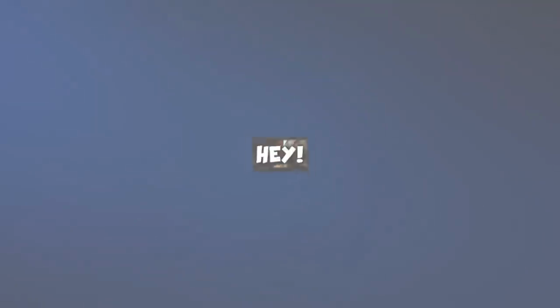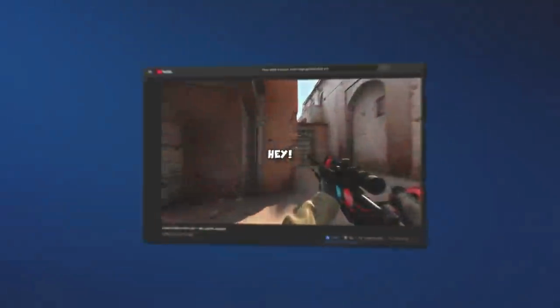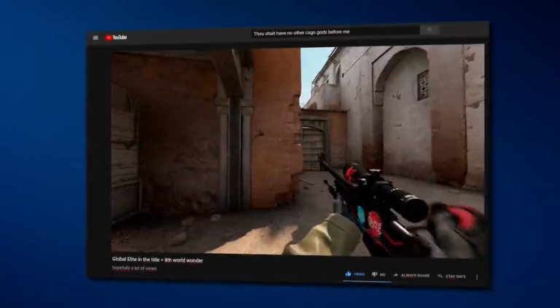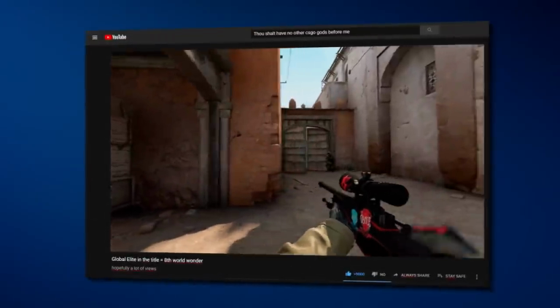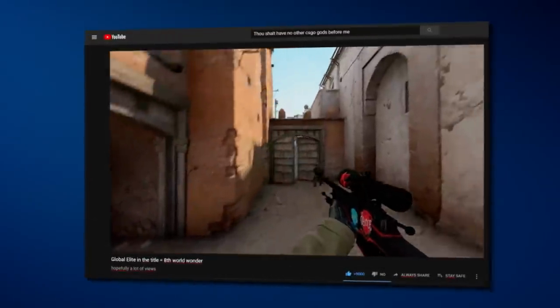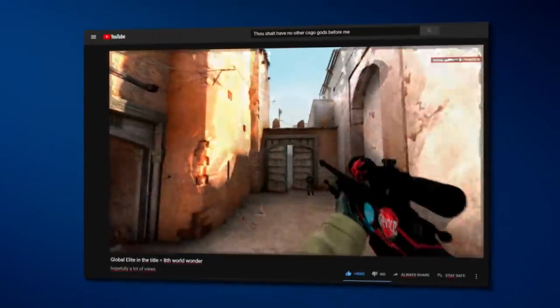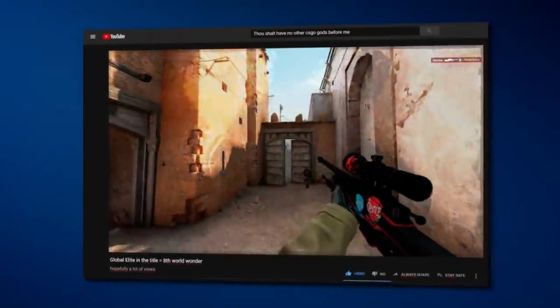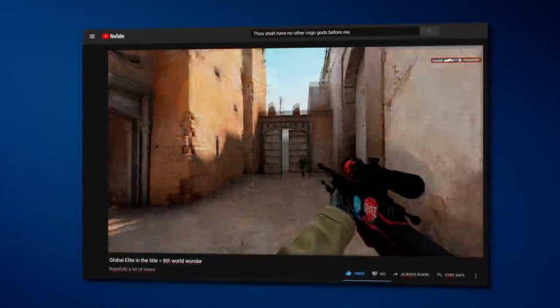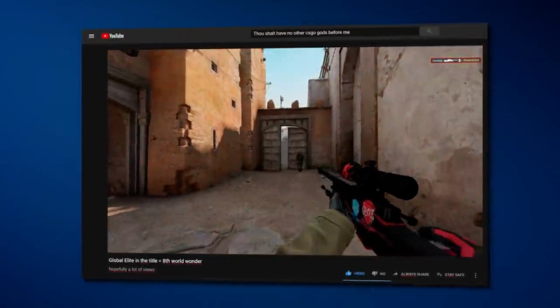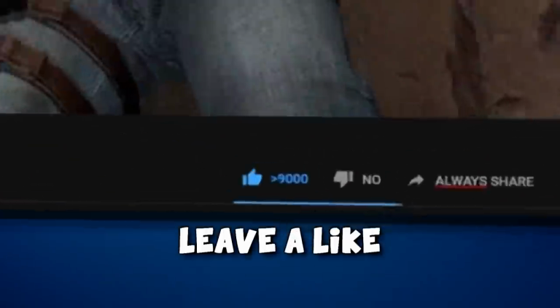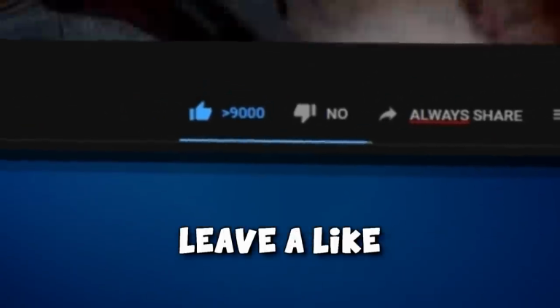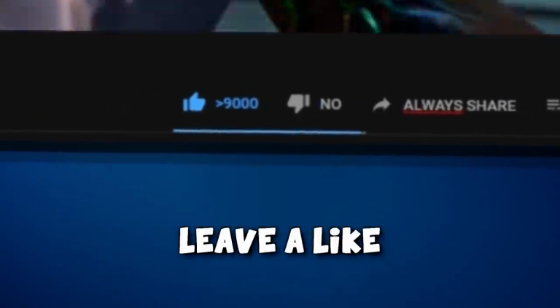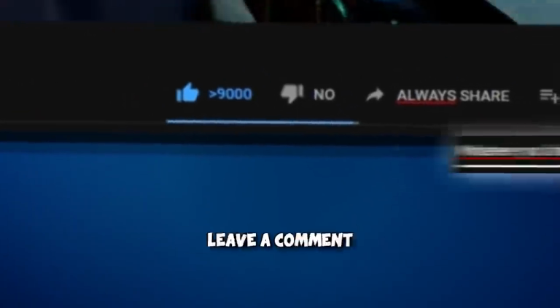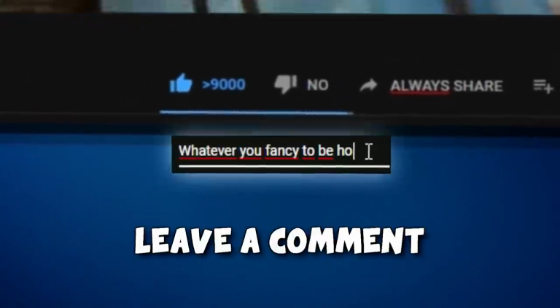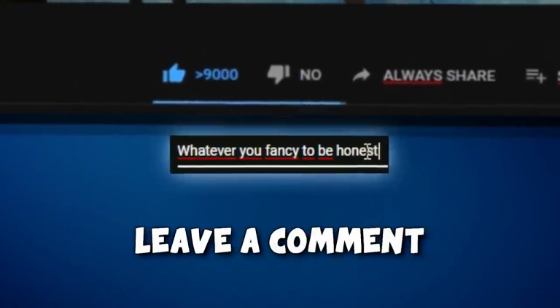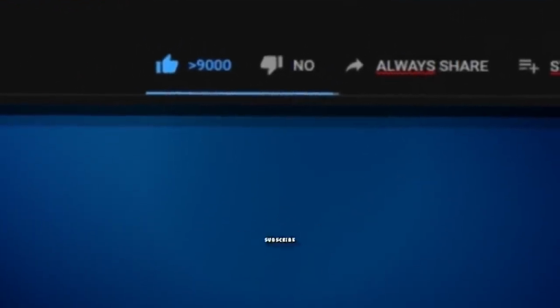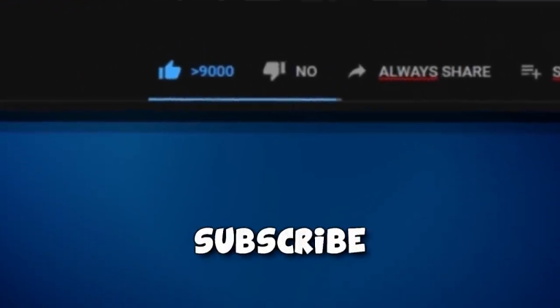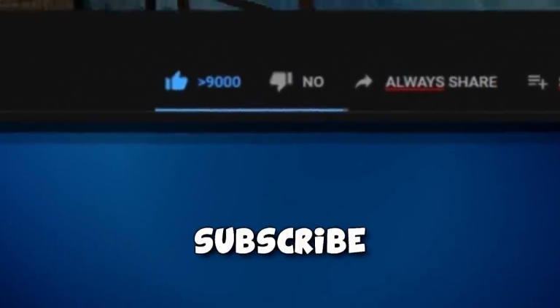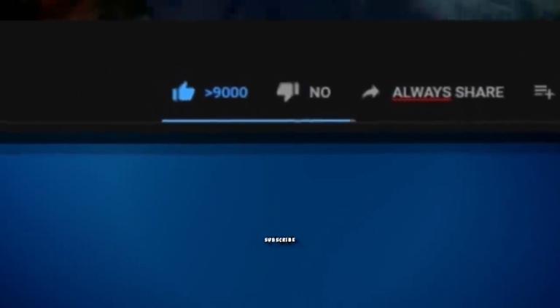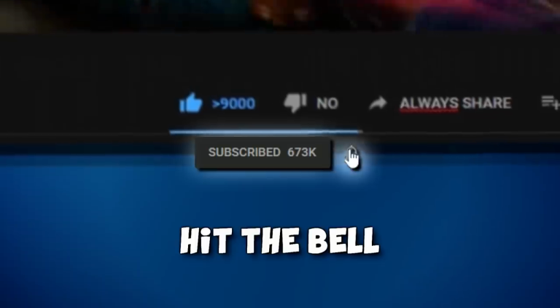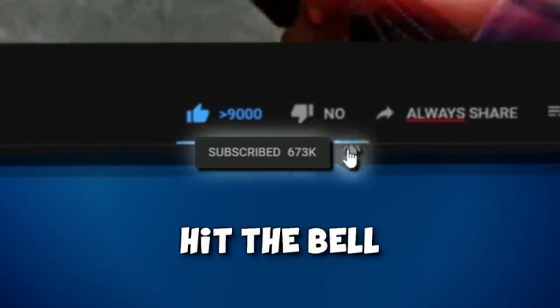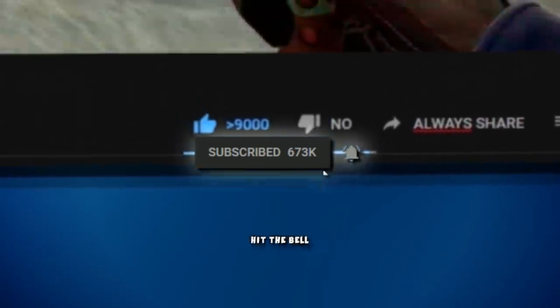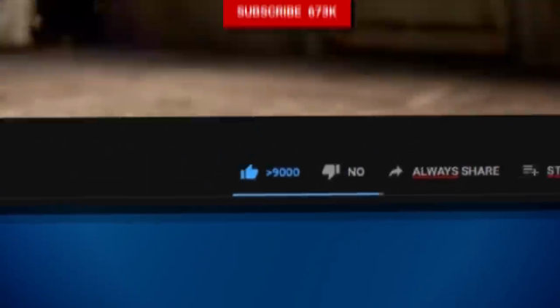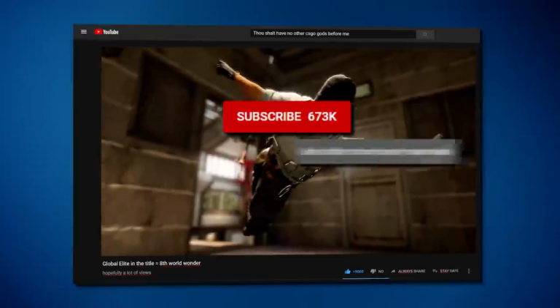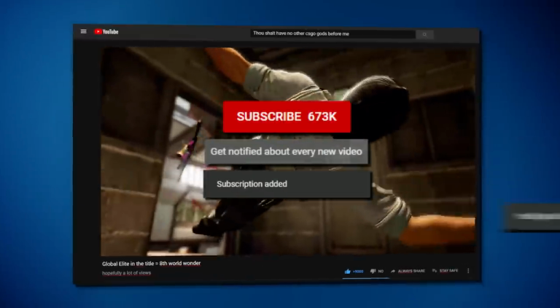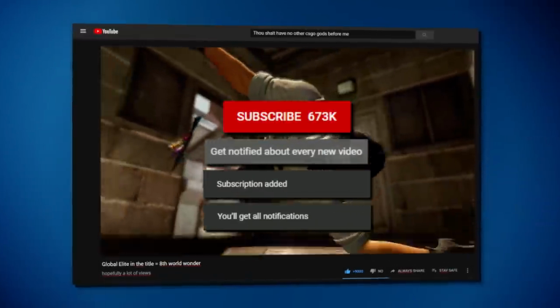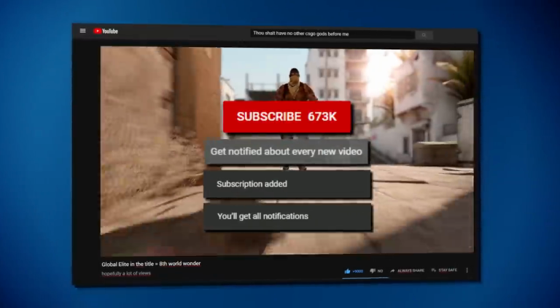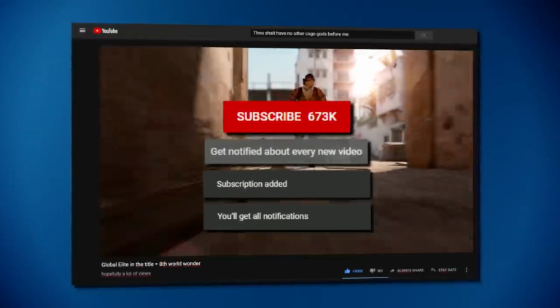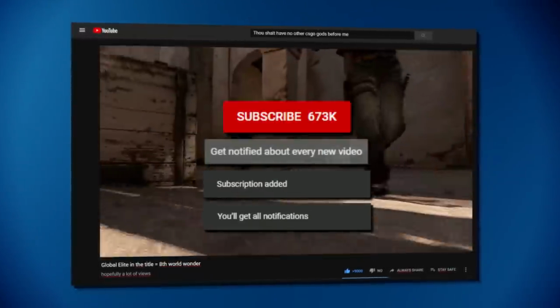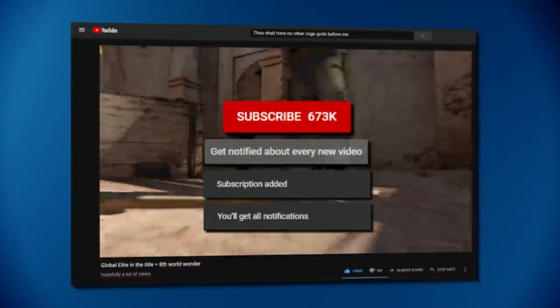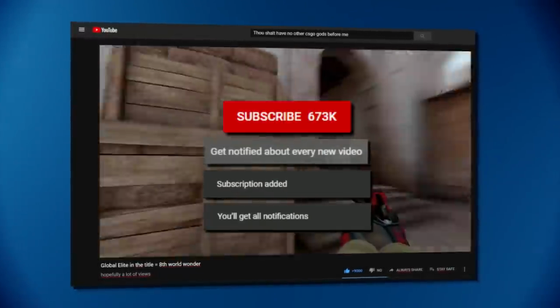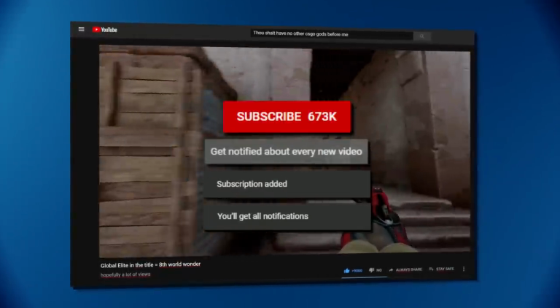Hey, if you enjoyed the video, please do not forget to leave a like, a comment, and subscribe with the bell so you will be notified when I upload new videos.